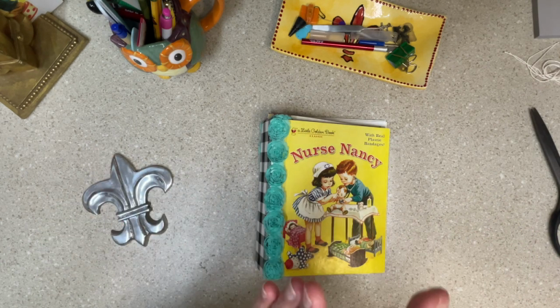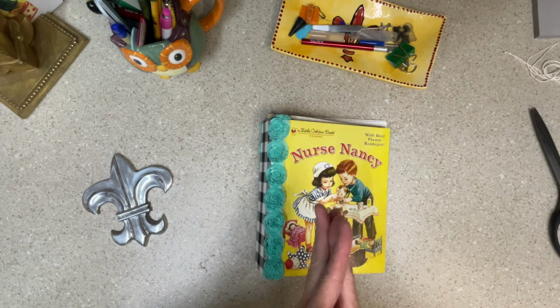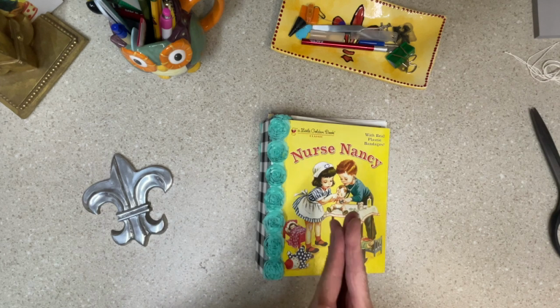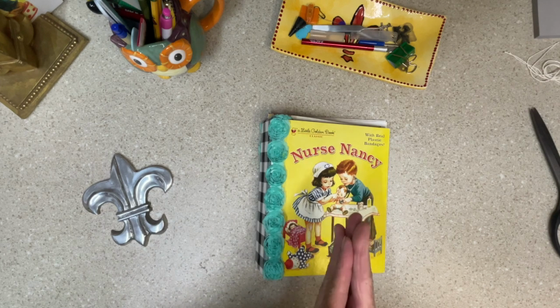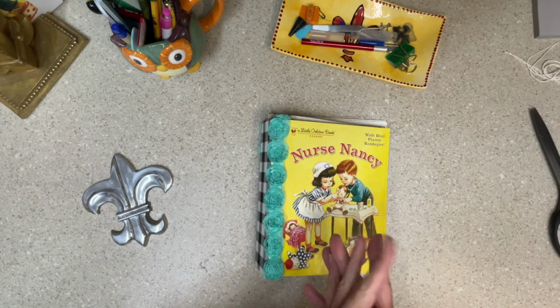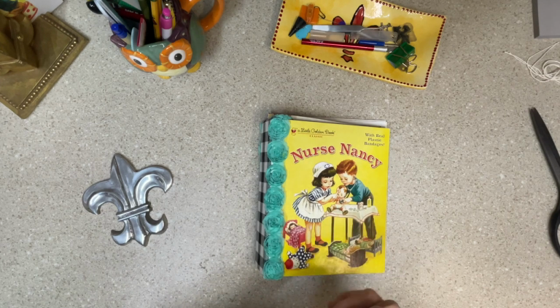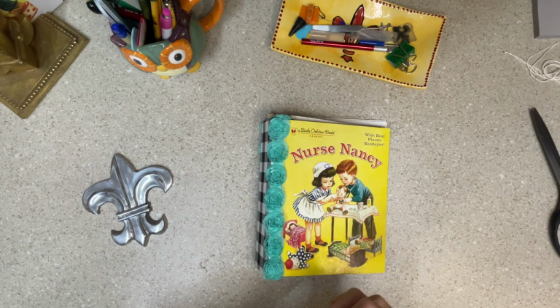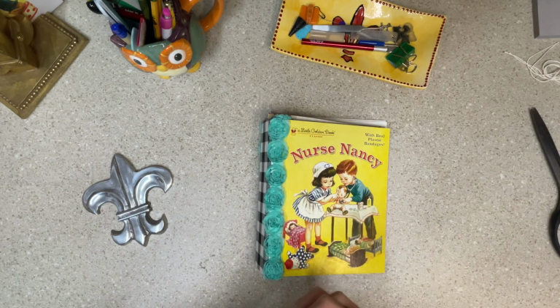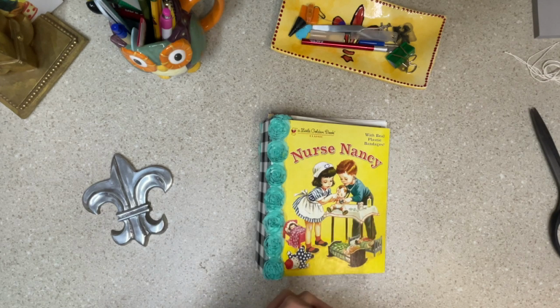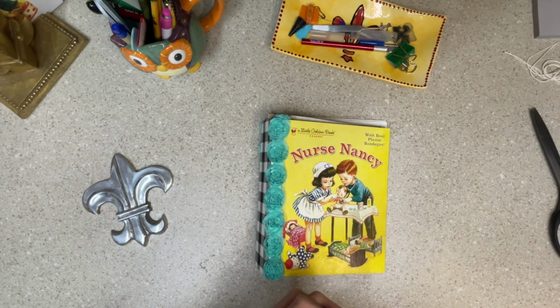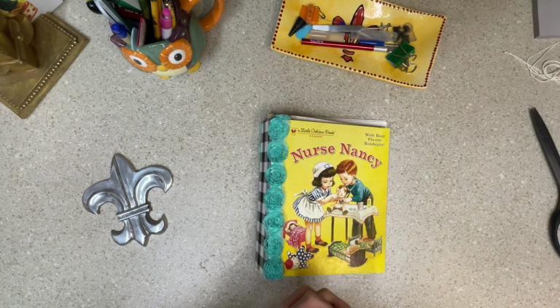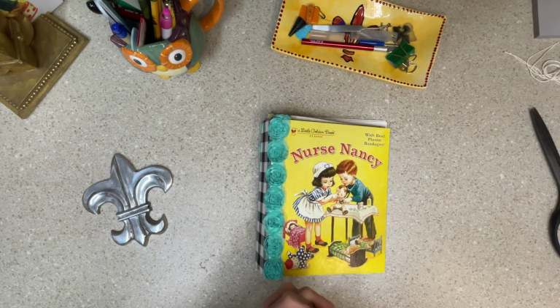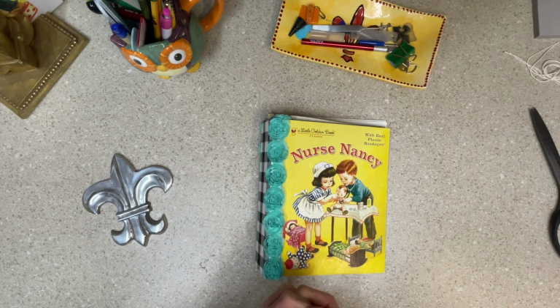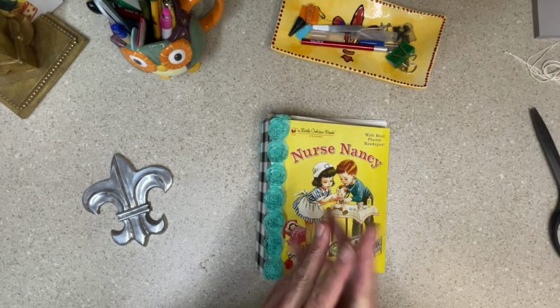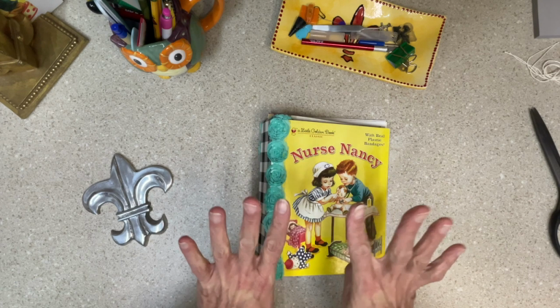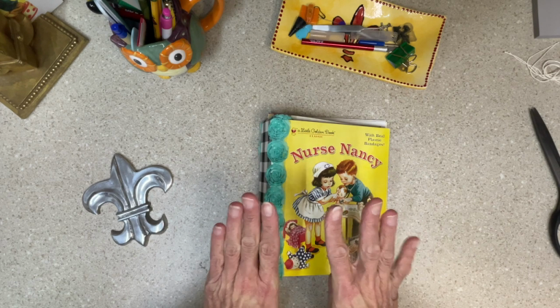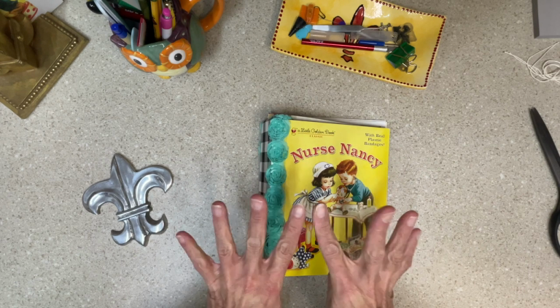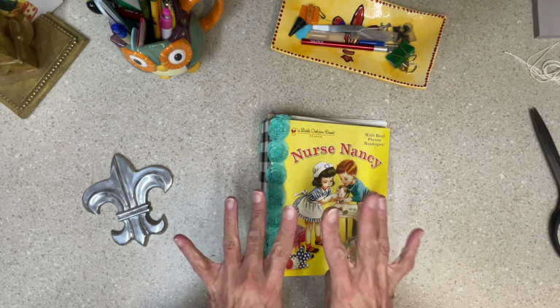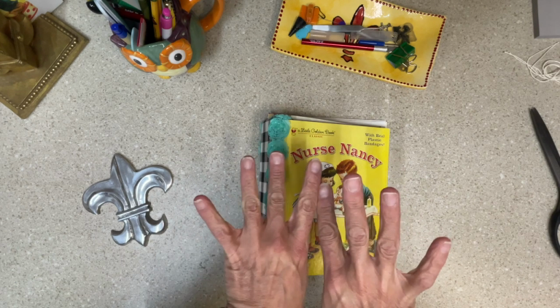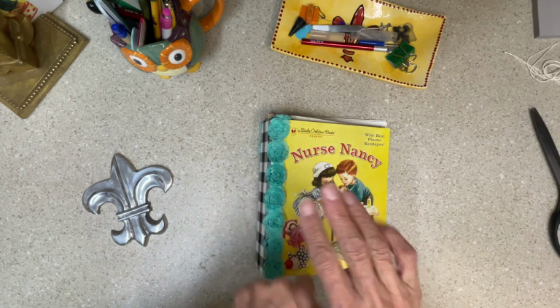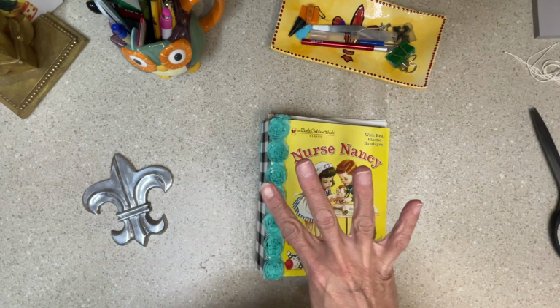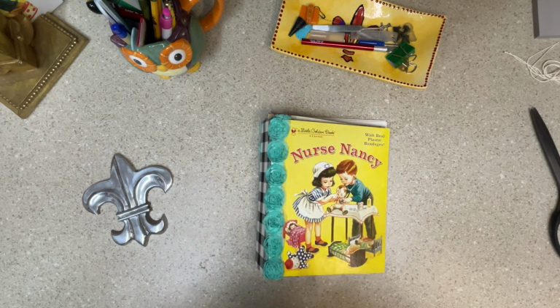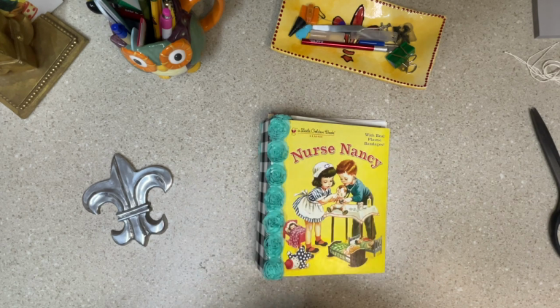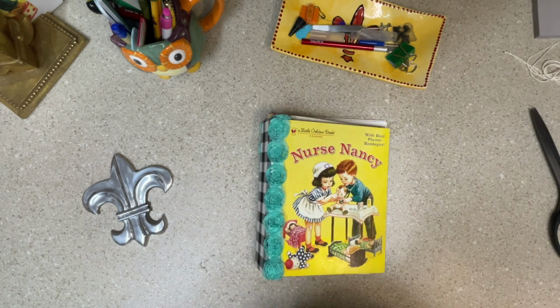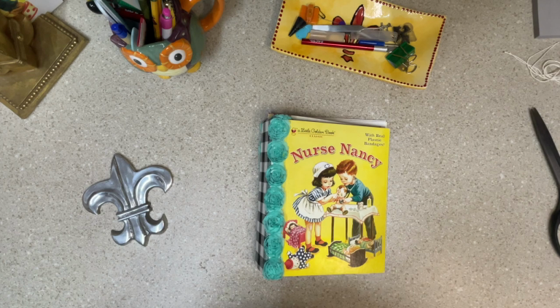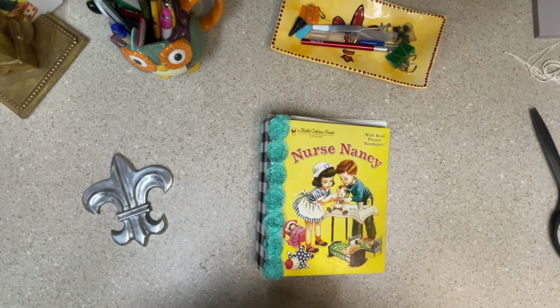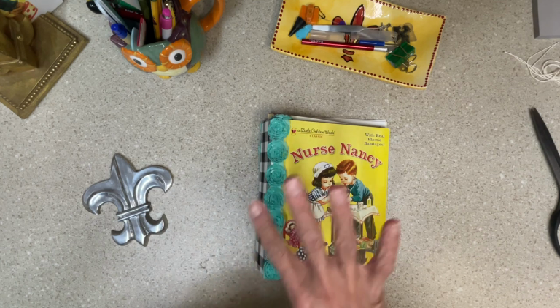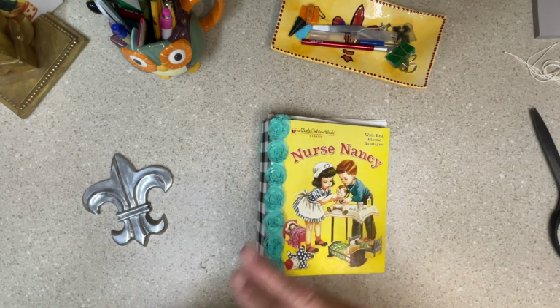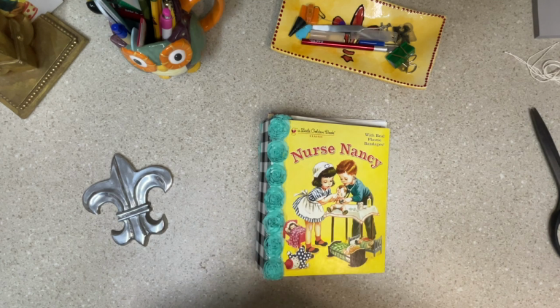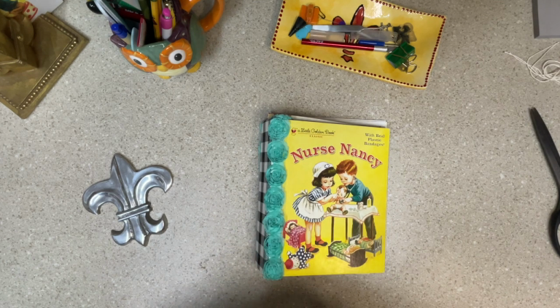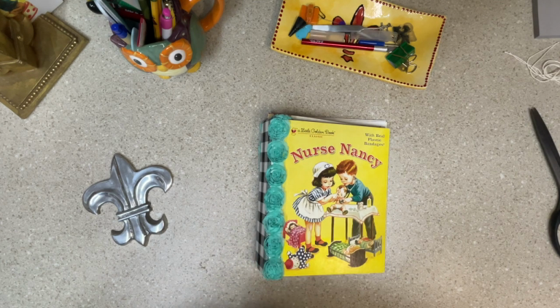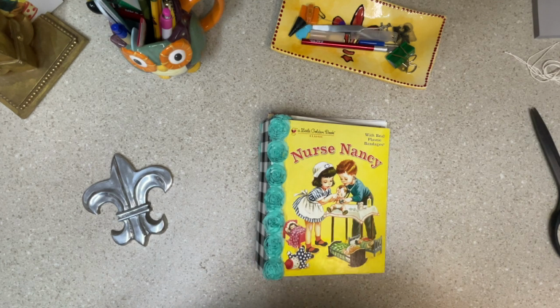If you're following this series, you know I have waited quite a while now to do my Nurse Nancy books. I am doing four of them. Is that Louisiana math I learned? Sorry guys.